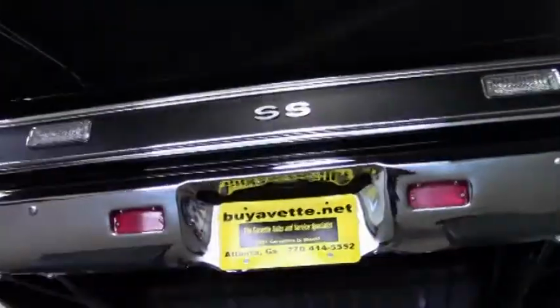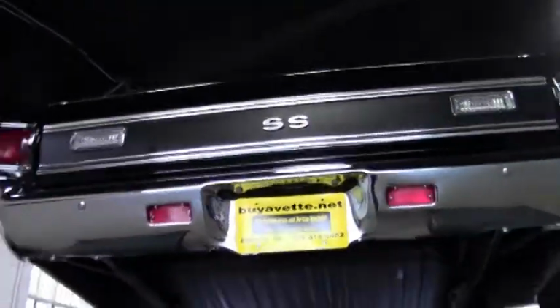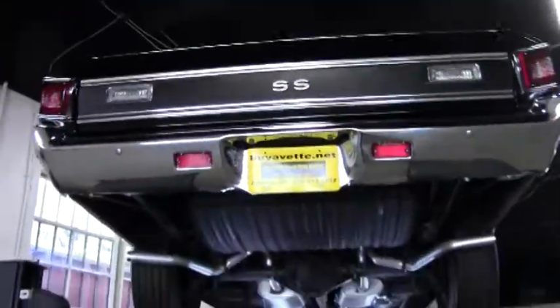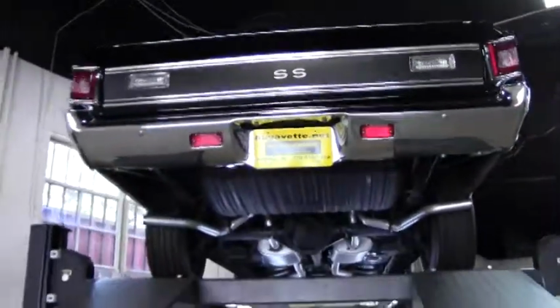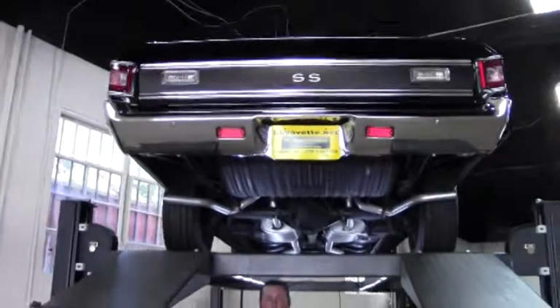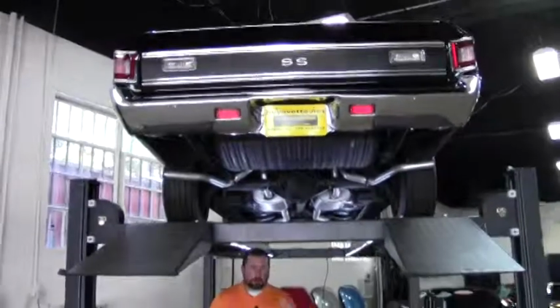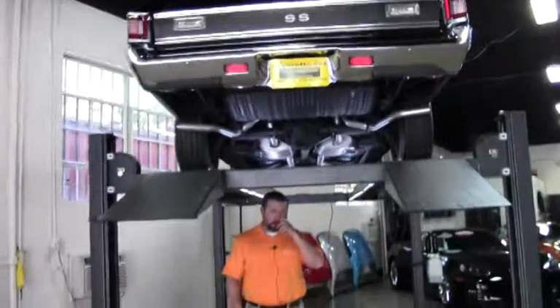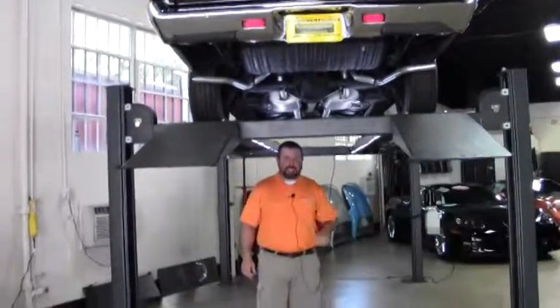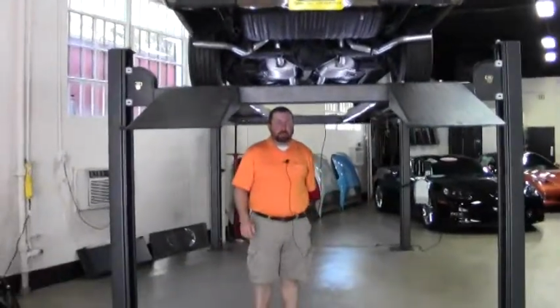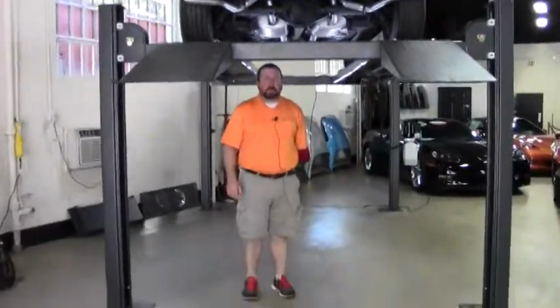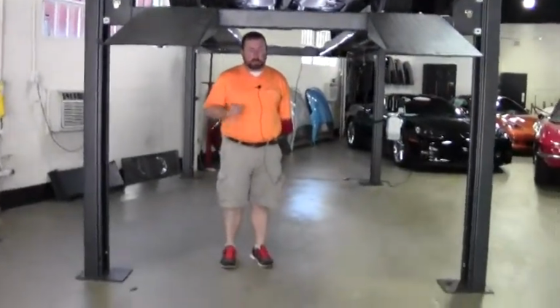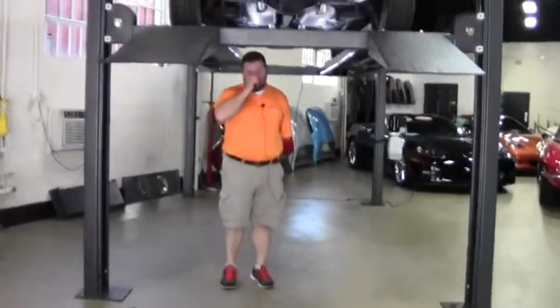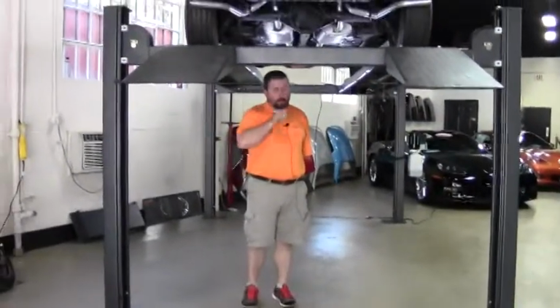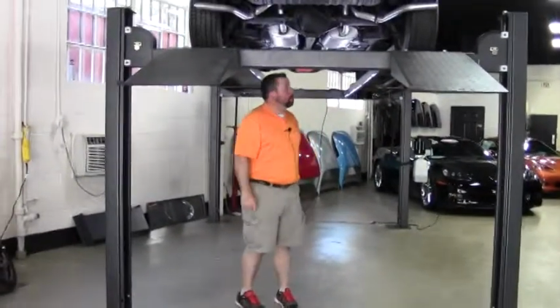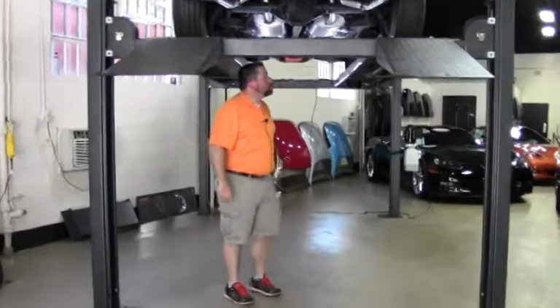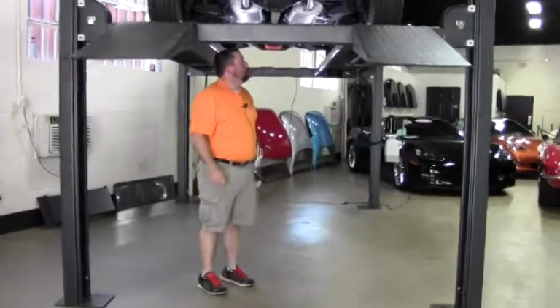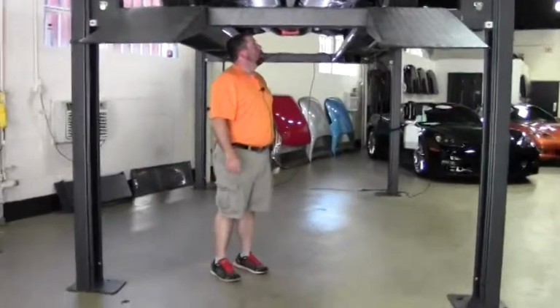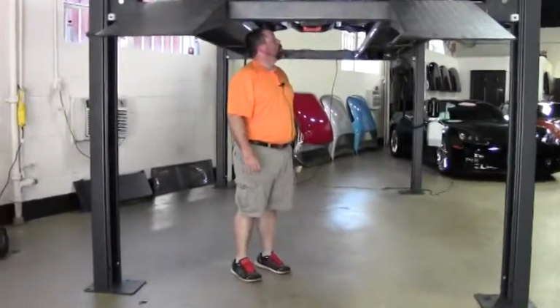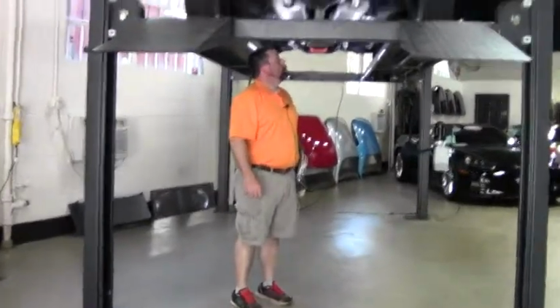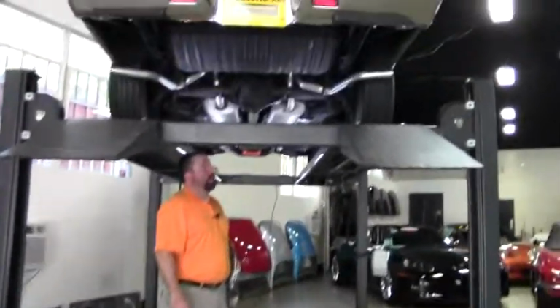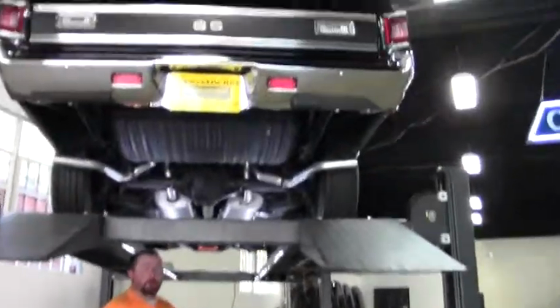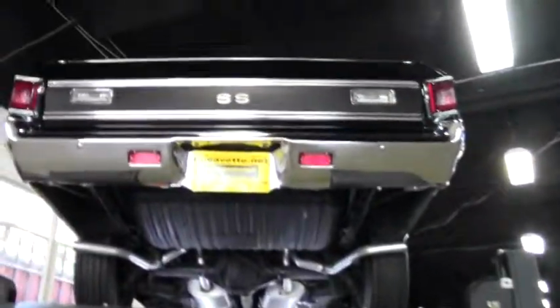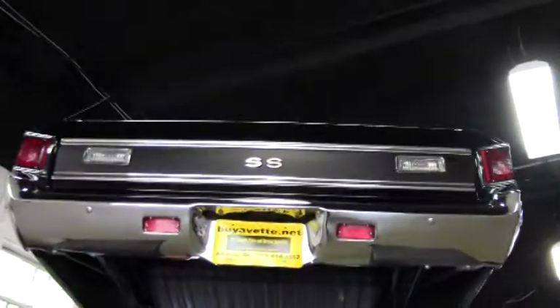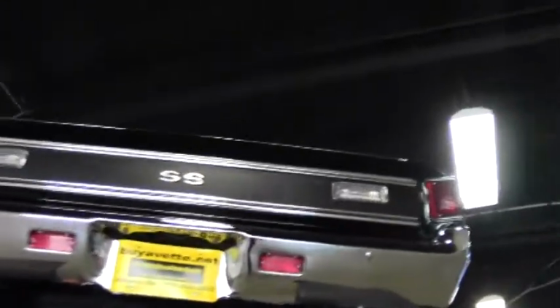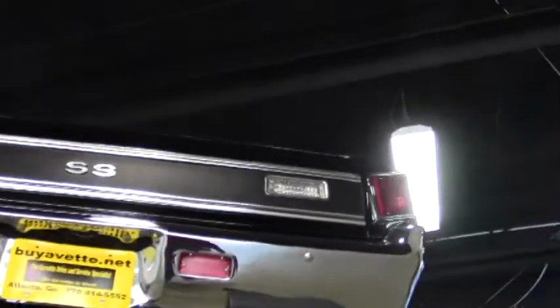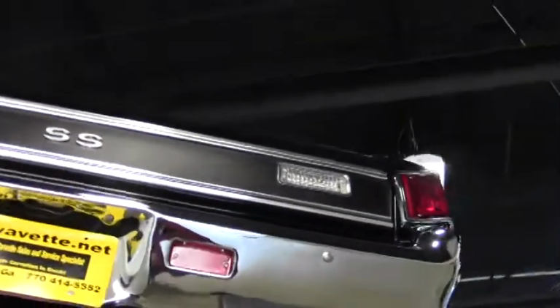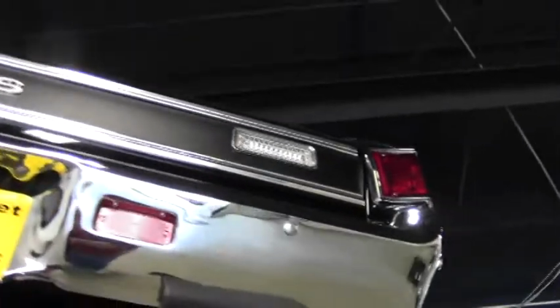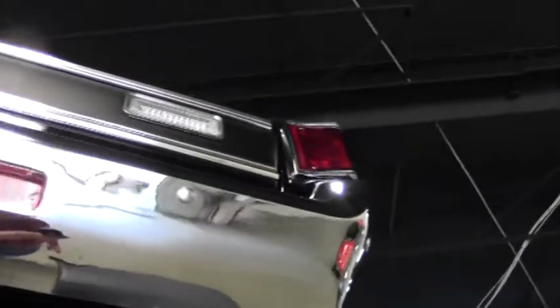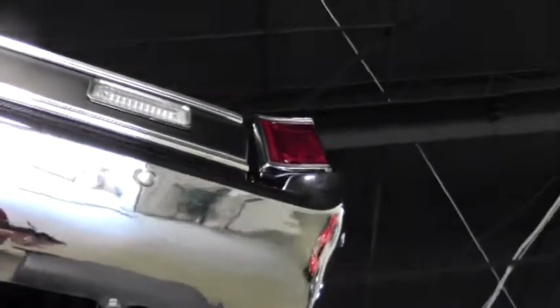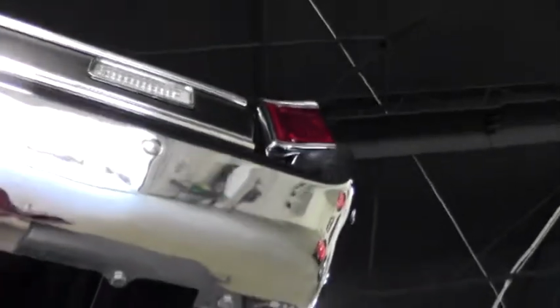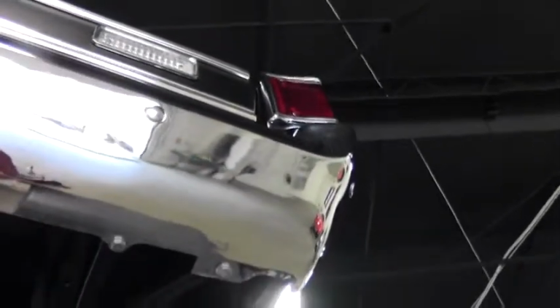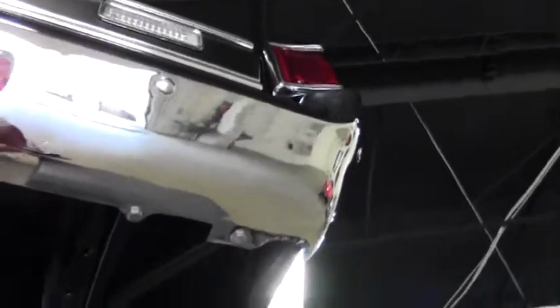Hi guys, we're looking at a 1971 El Camino SS 396. This car has been completely restored, top to bottom. The car is just absolutely gorgeous and we wanted to show you underneath so you could get a feel for what I'm talking about.